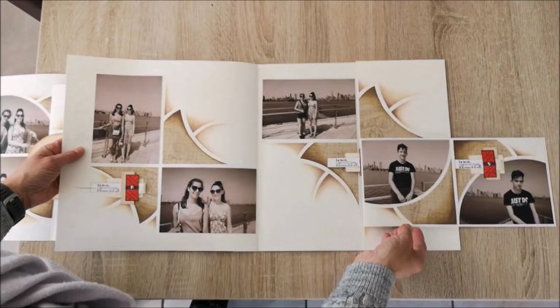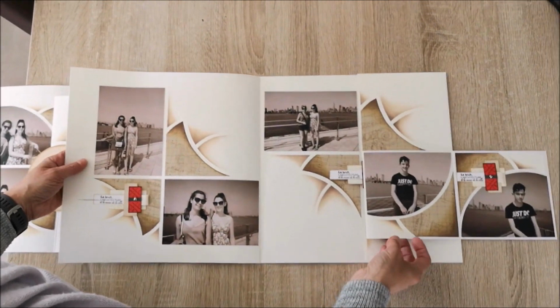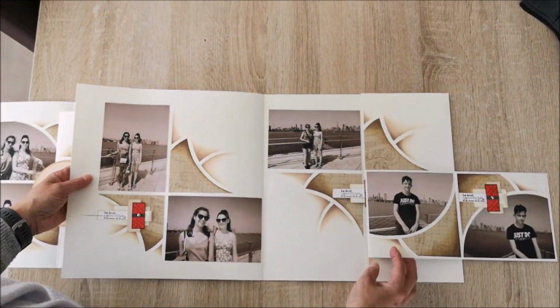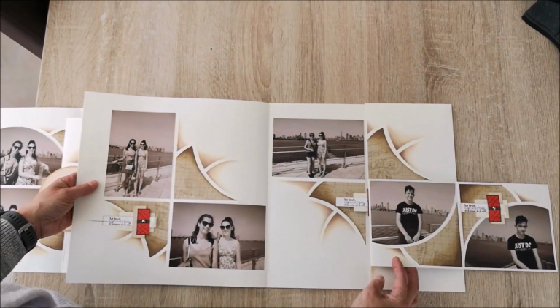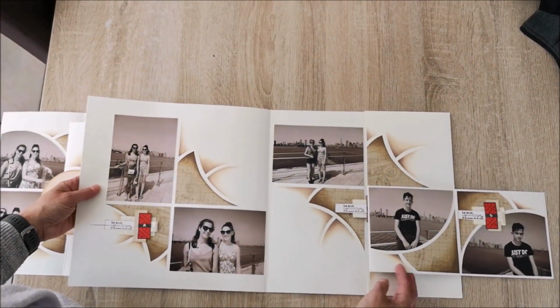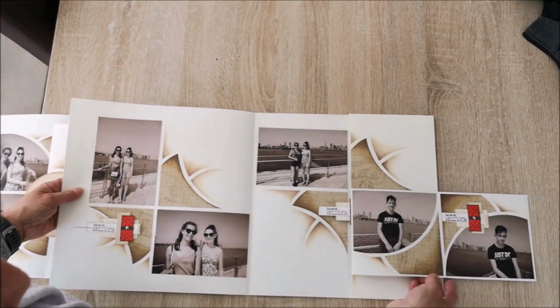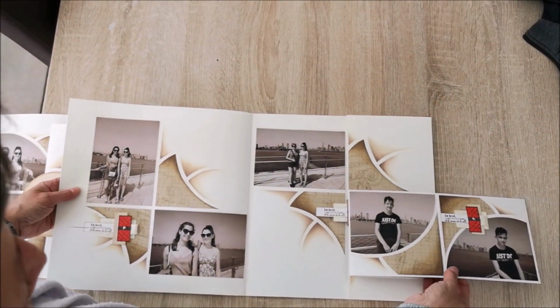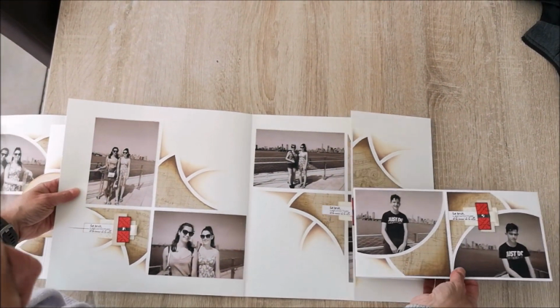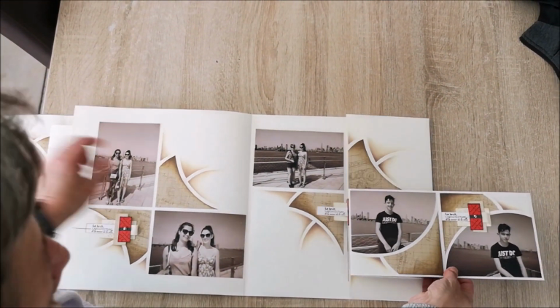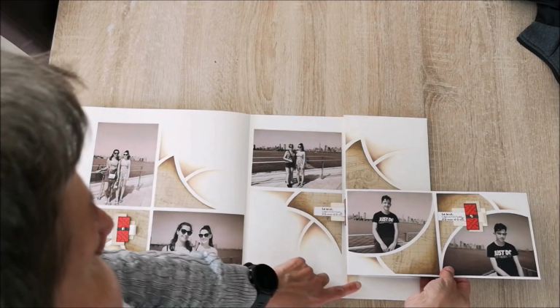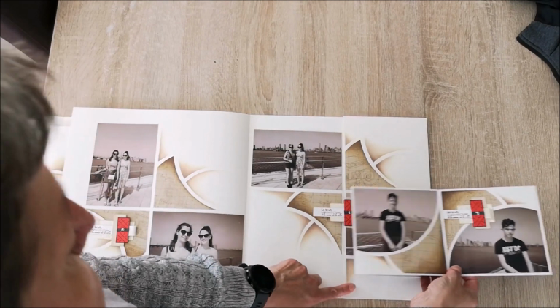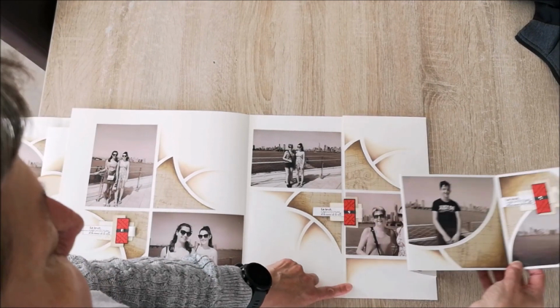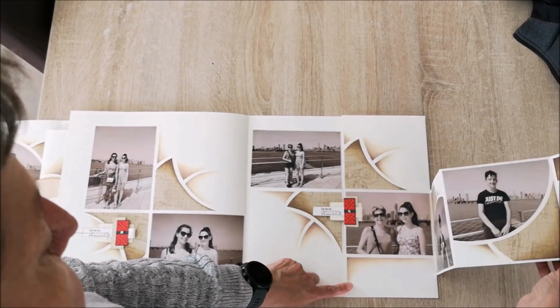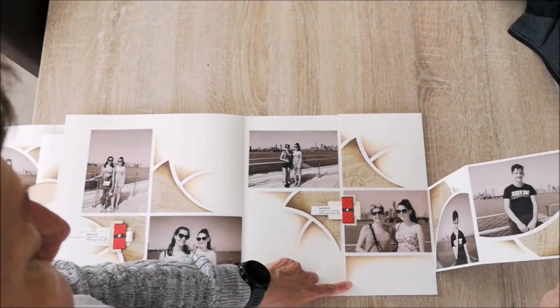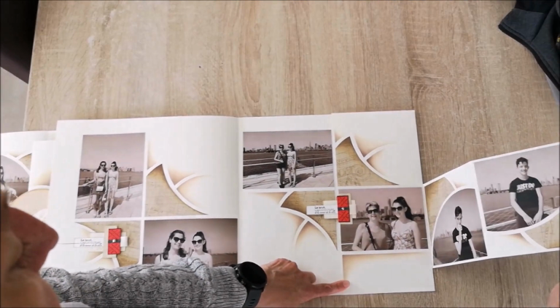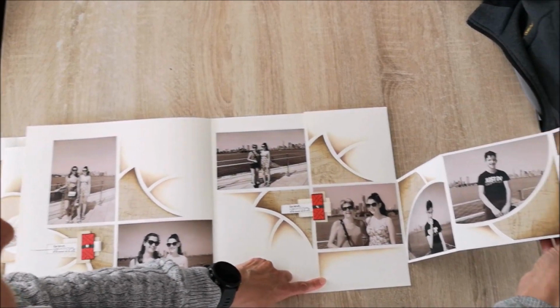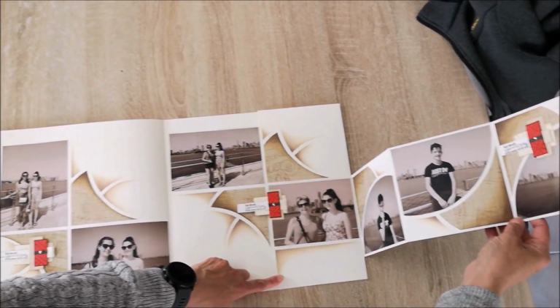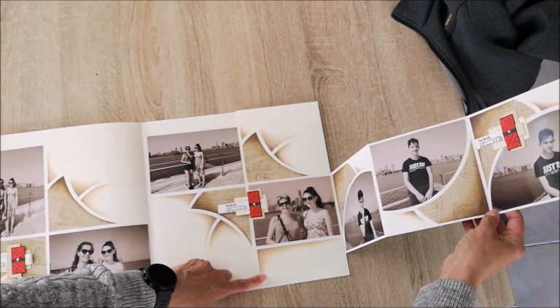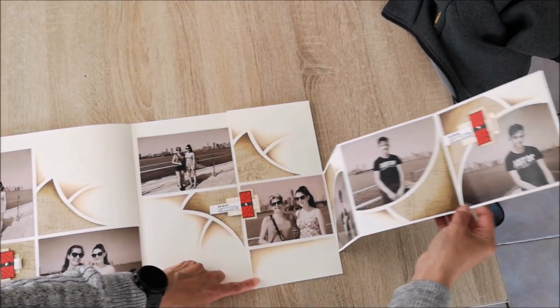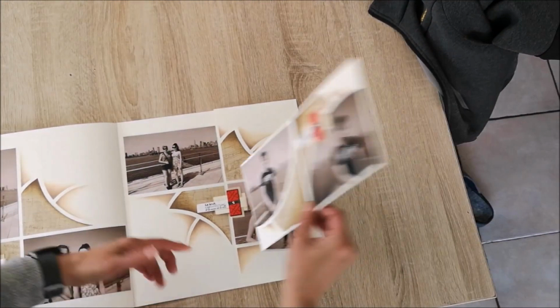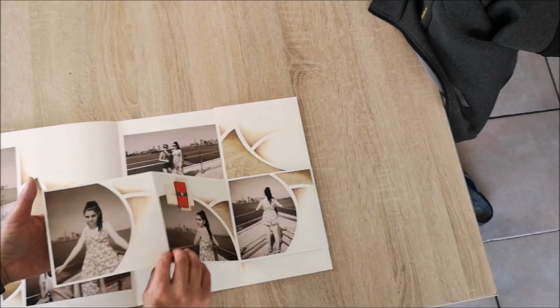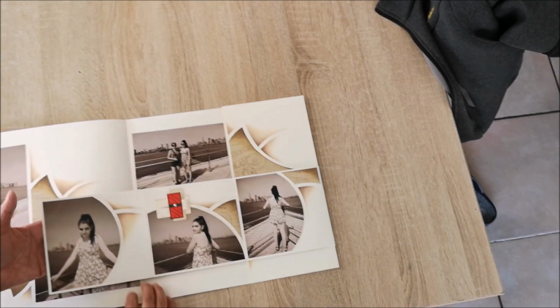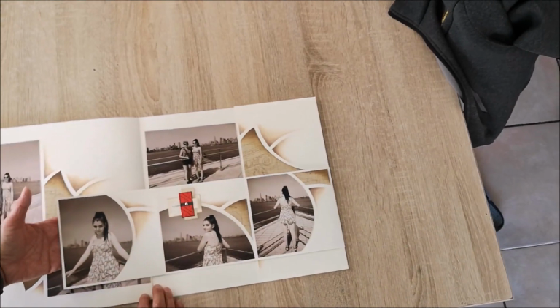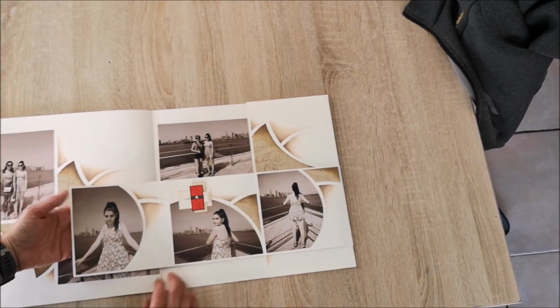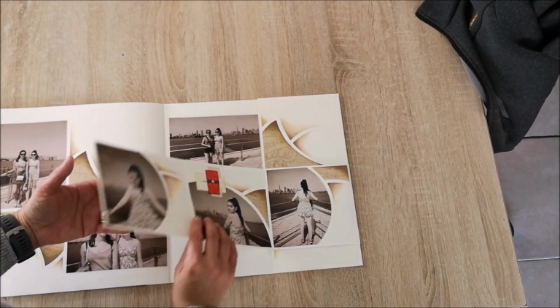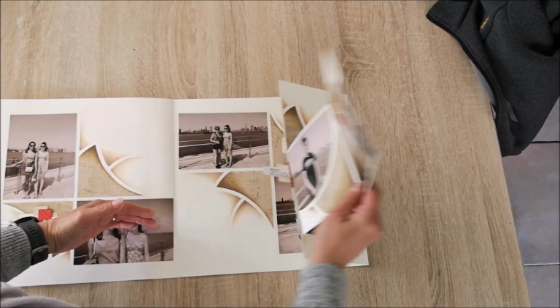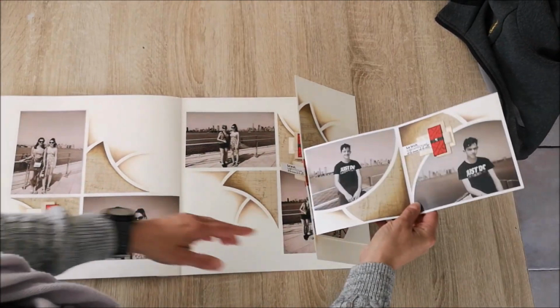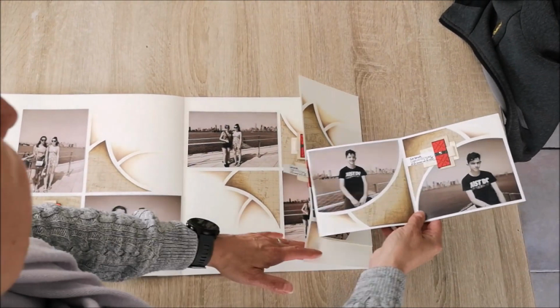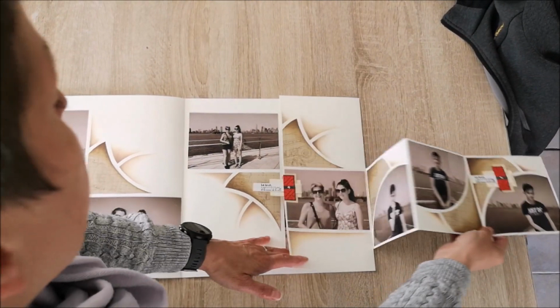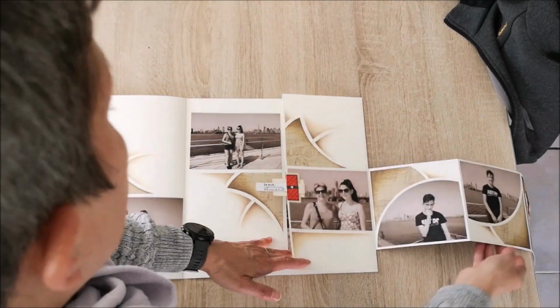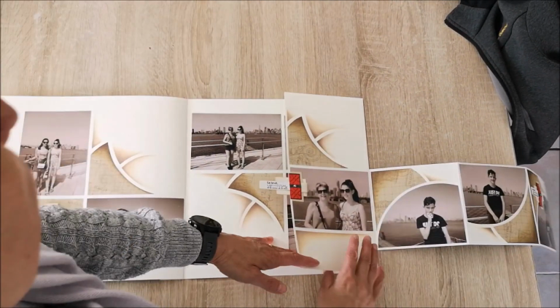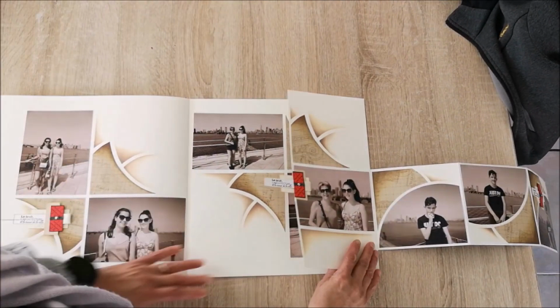On a ici l'intérieur de la page double et l'accordéon de droite sur son recto et son verso avec encore une dernière surprise.